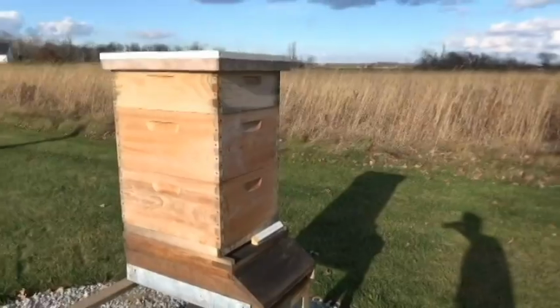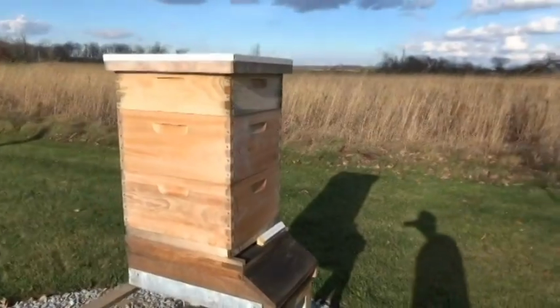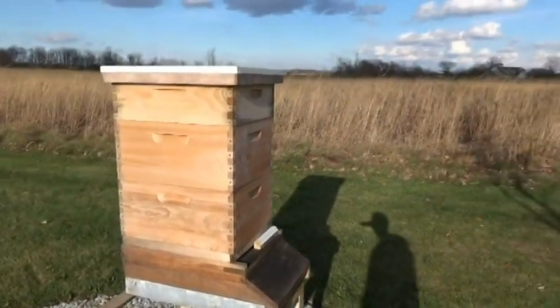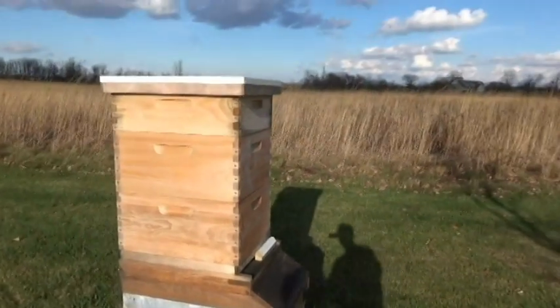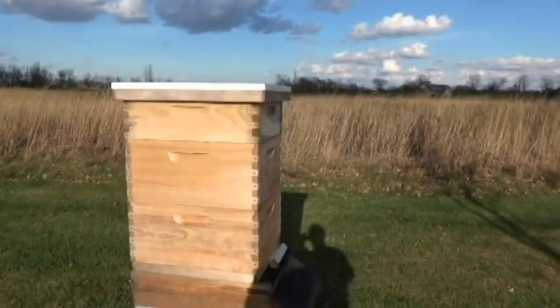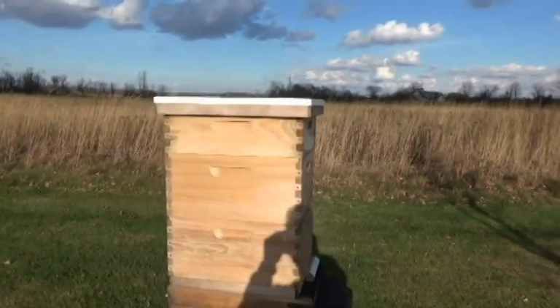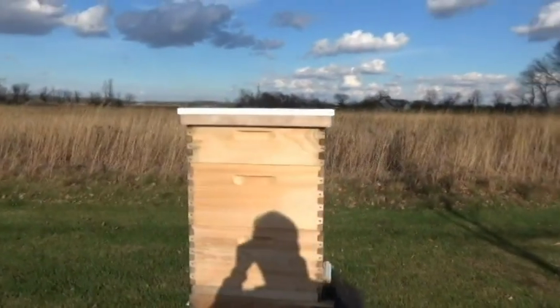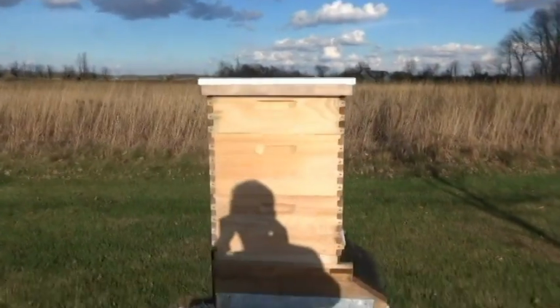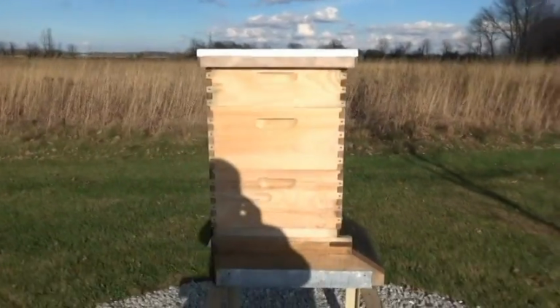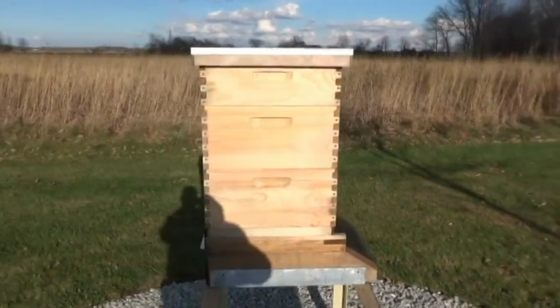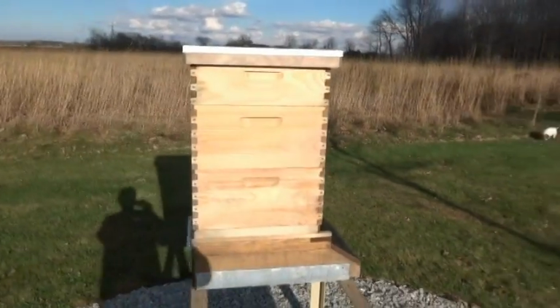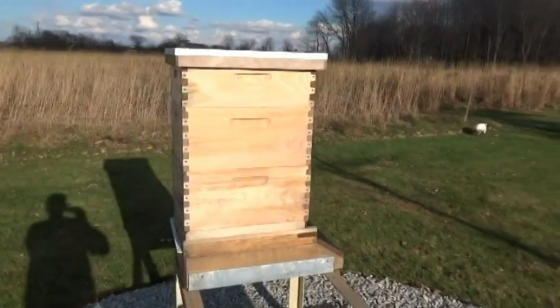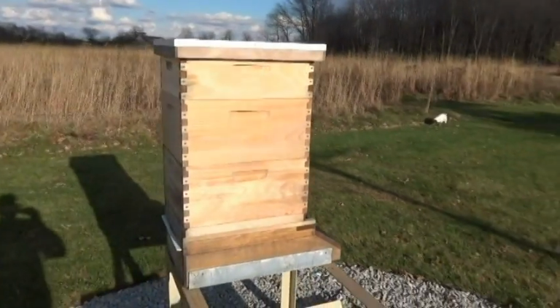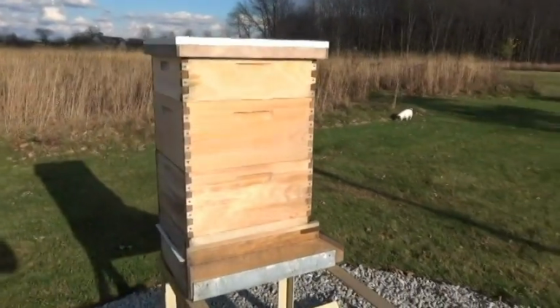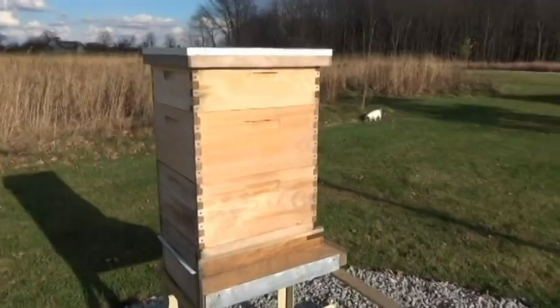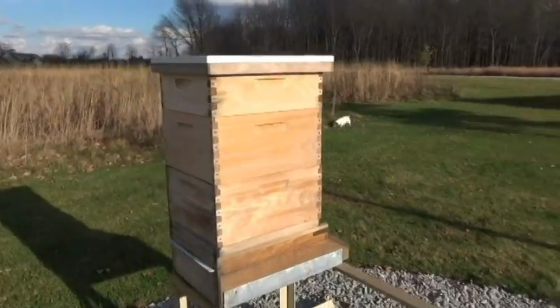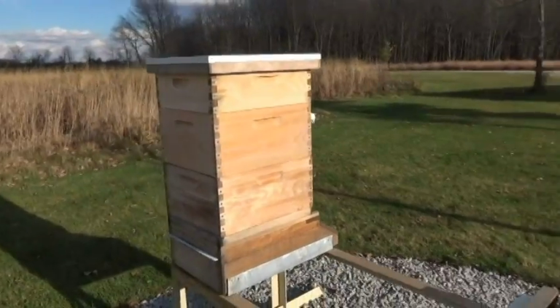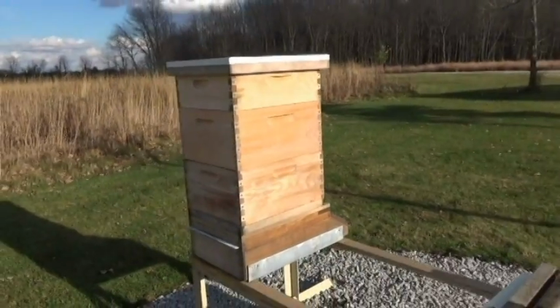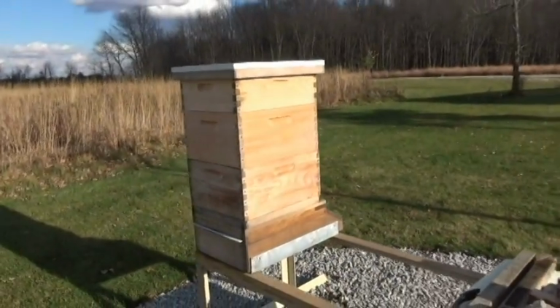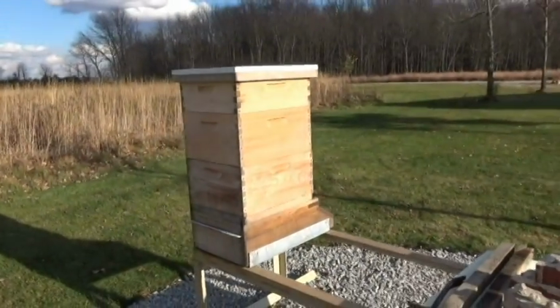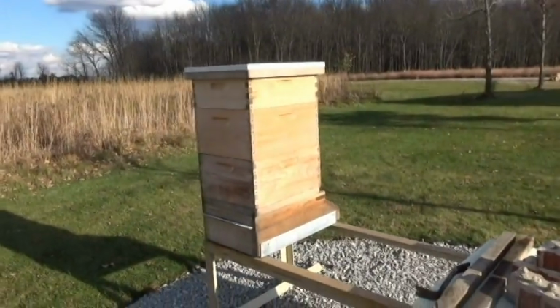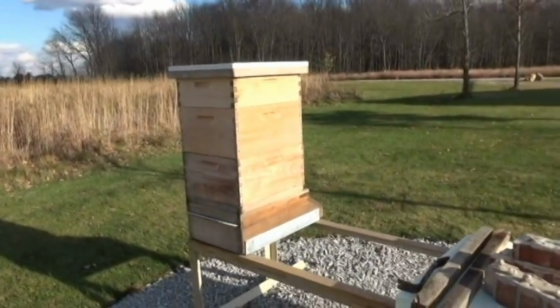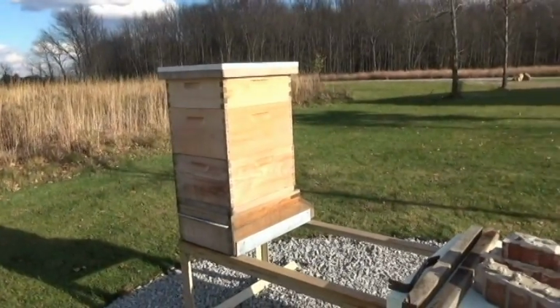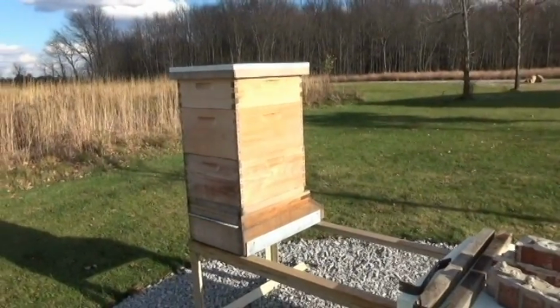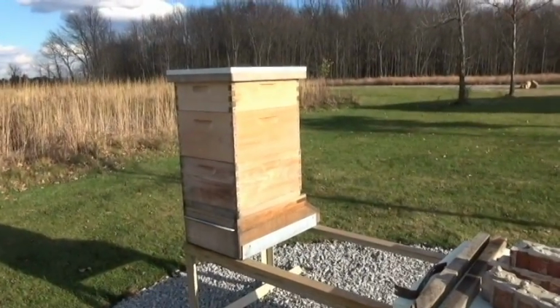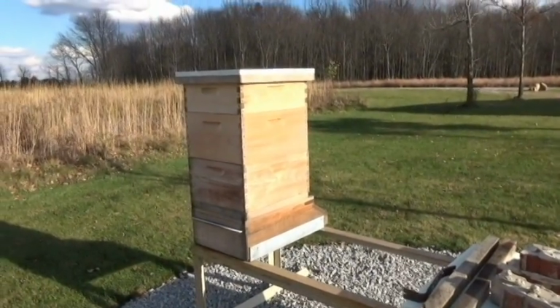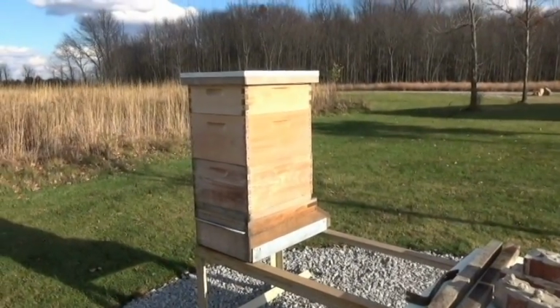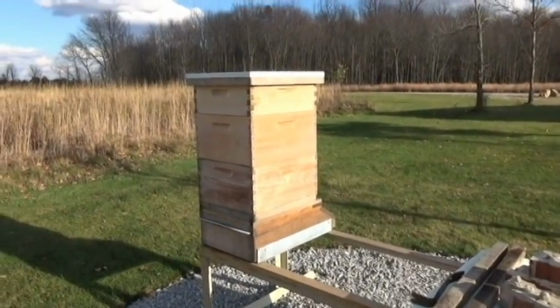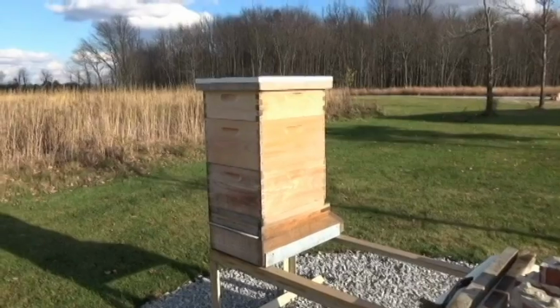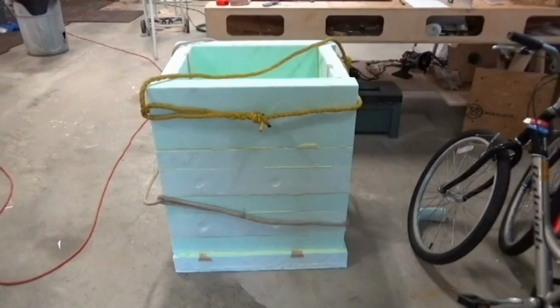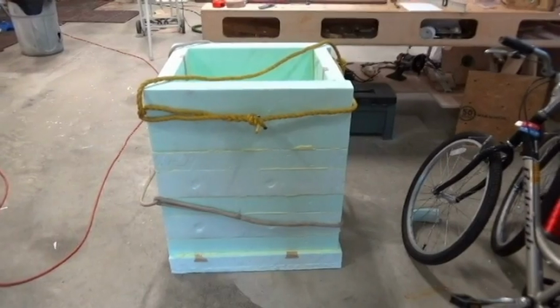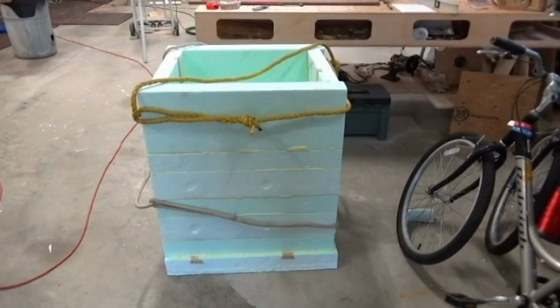What I'm going to do is put a foam box over this thing for the winter to insulate and keep the bees warm. I'm gonna go ahead and show you the box real quick — hang on.